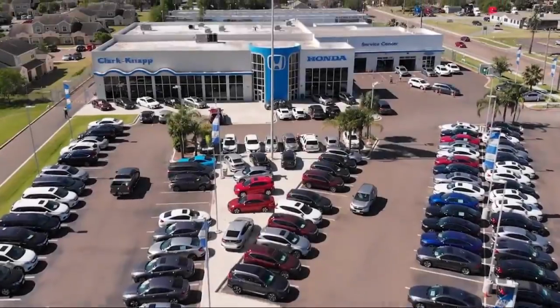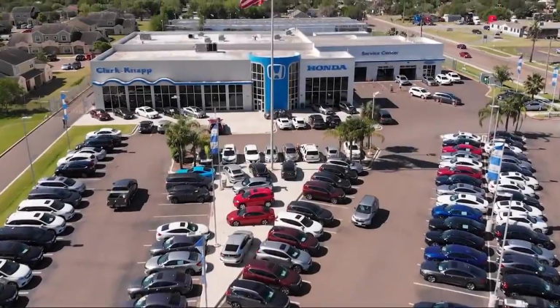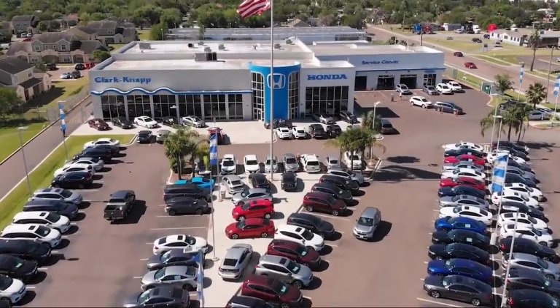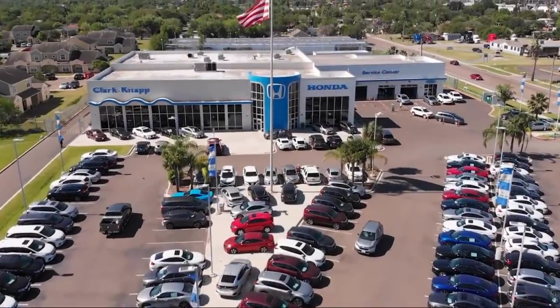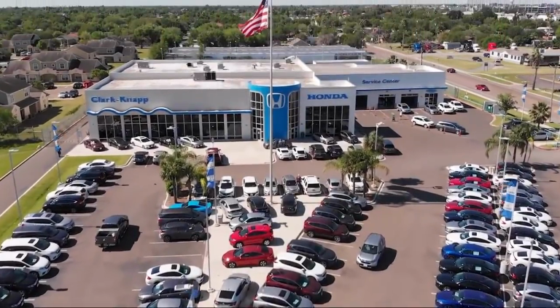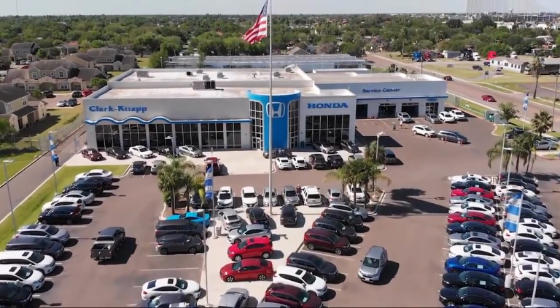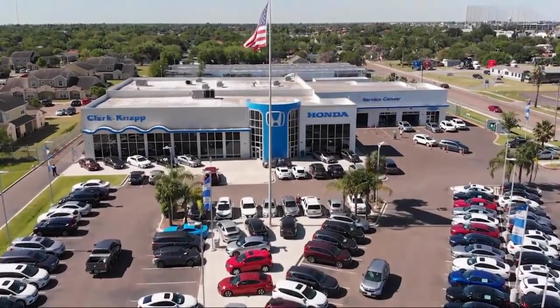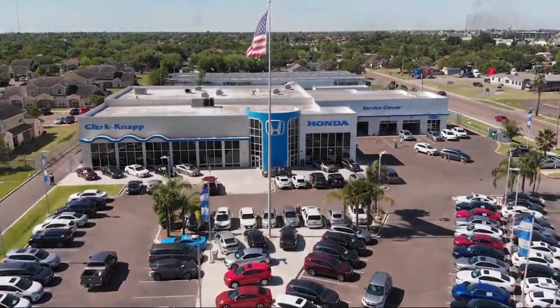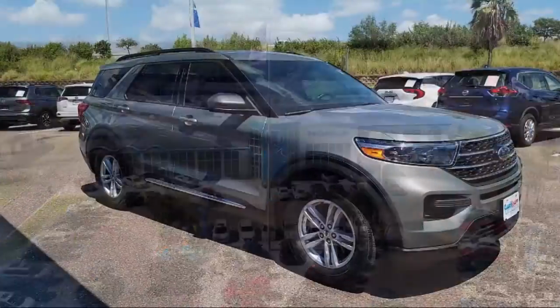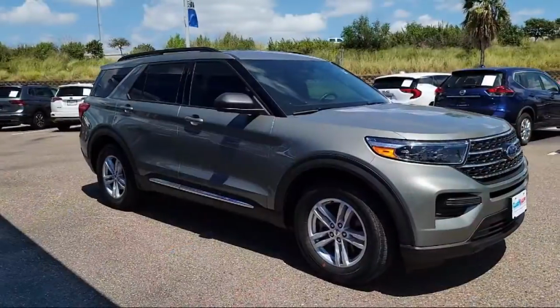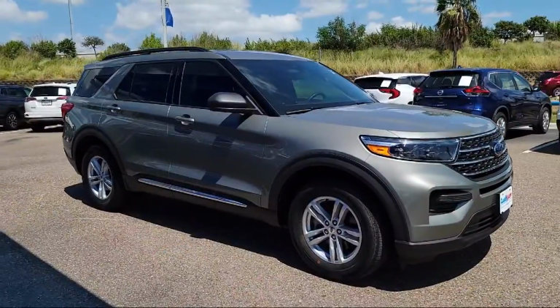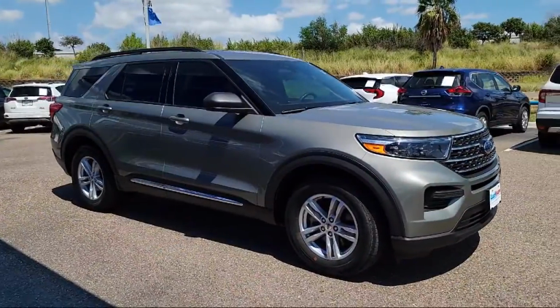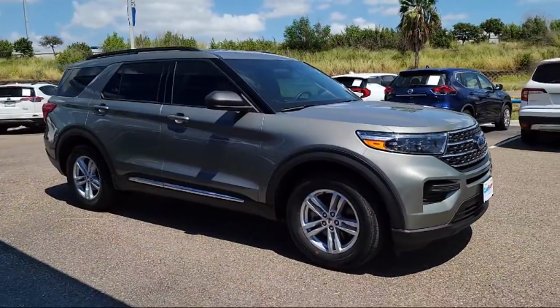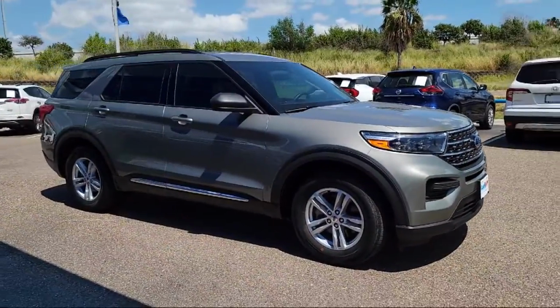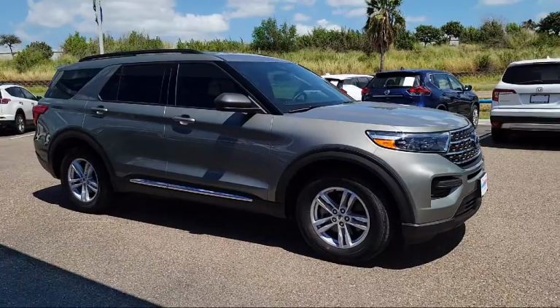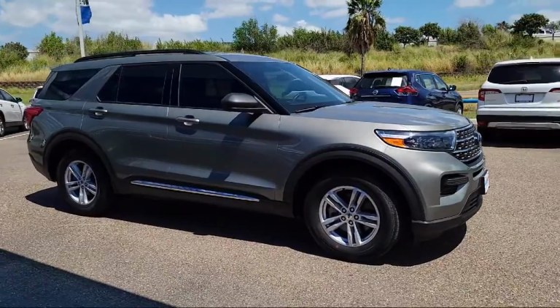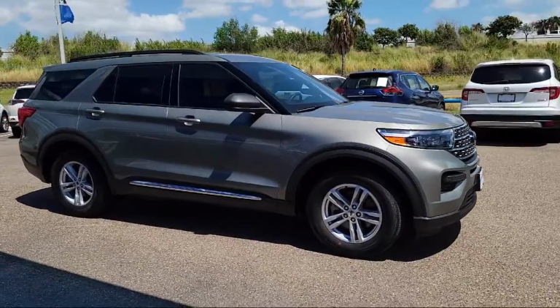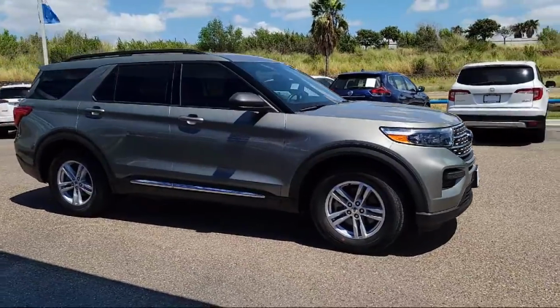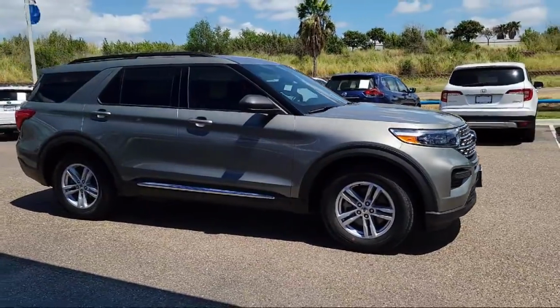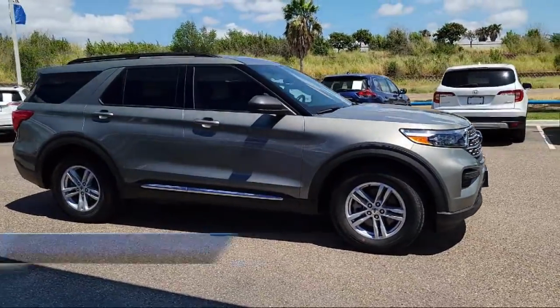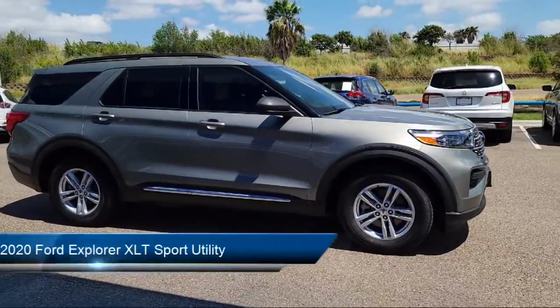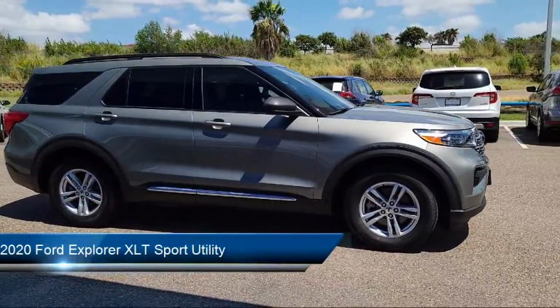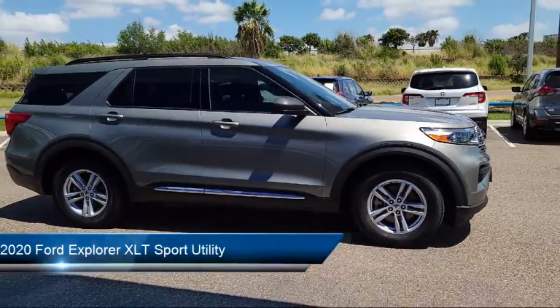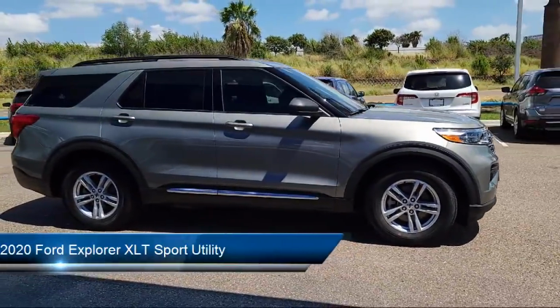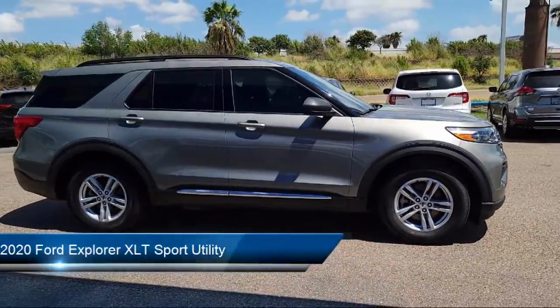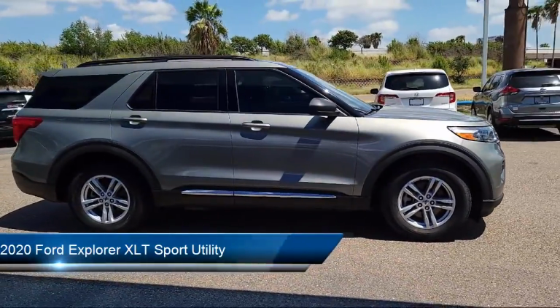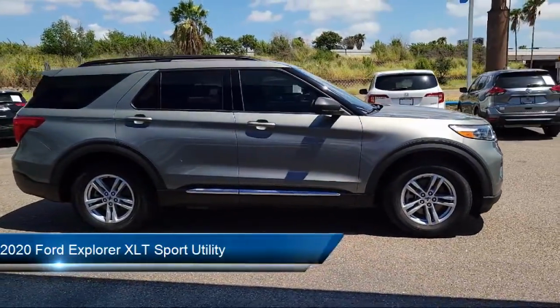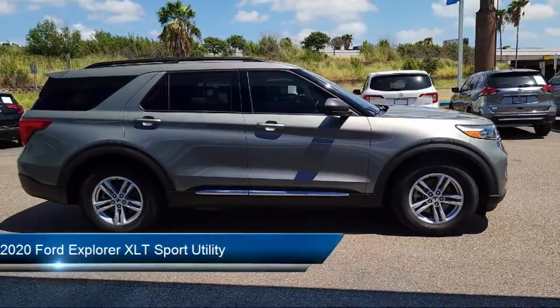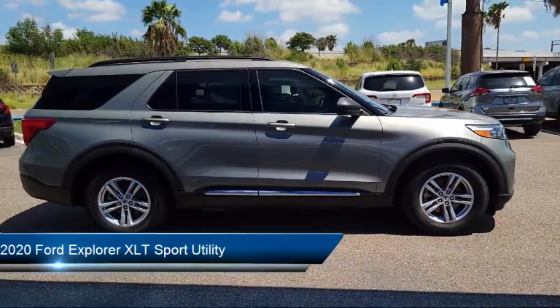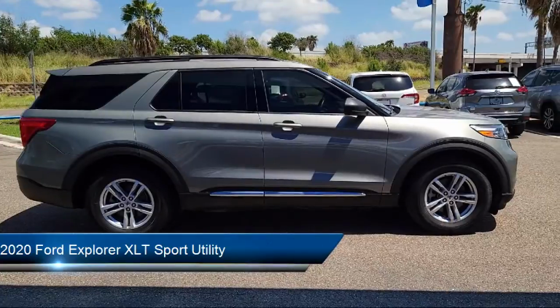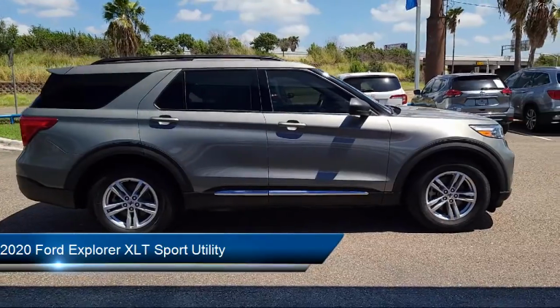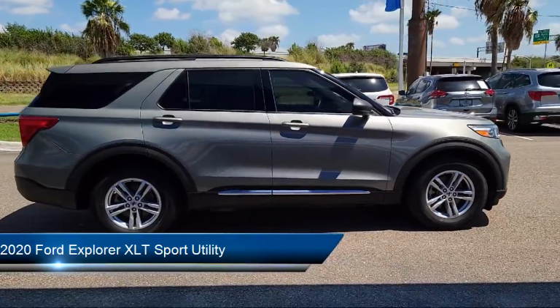Welcome to Clark Knapp Honda, and here's a look at another one of our great vehicles from our inventory. It comes equipped with Ford Pass Connect, Rear Spoiler, and Alloy Wheels.